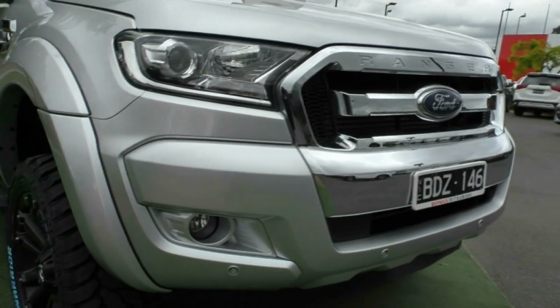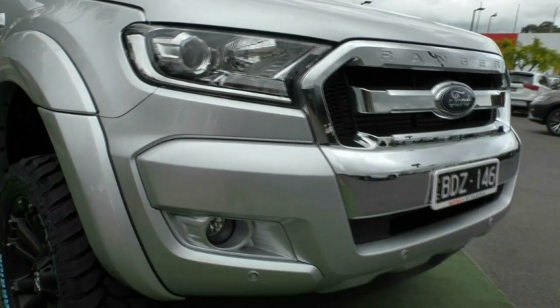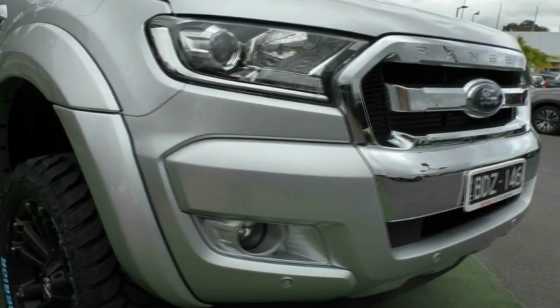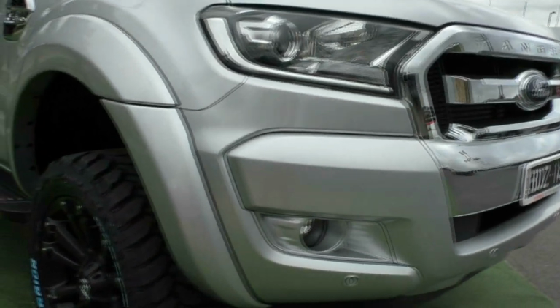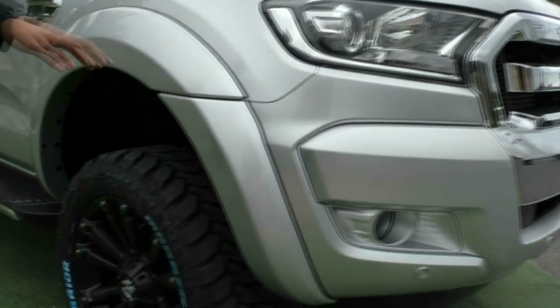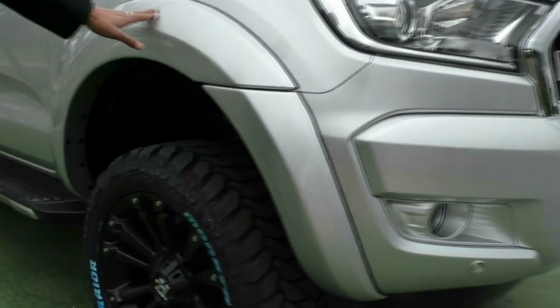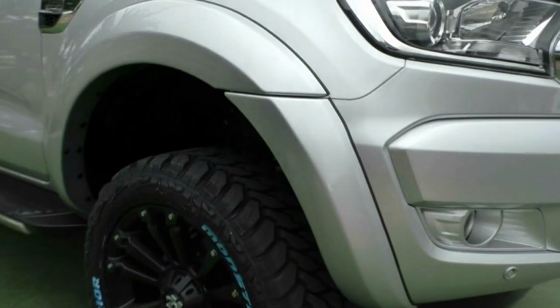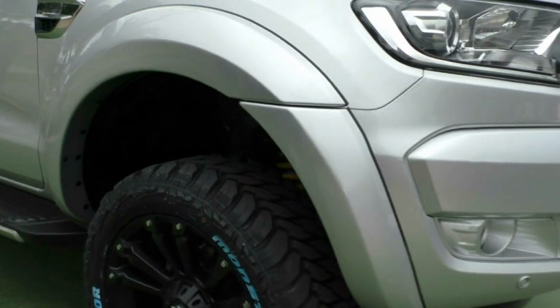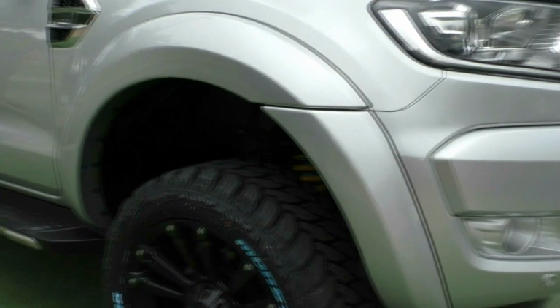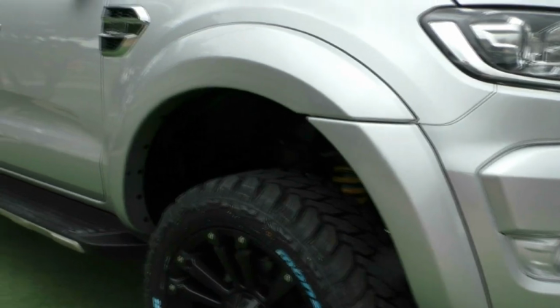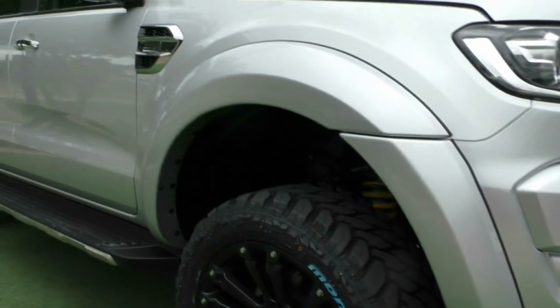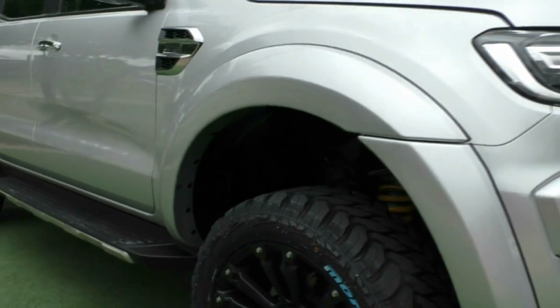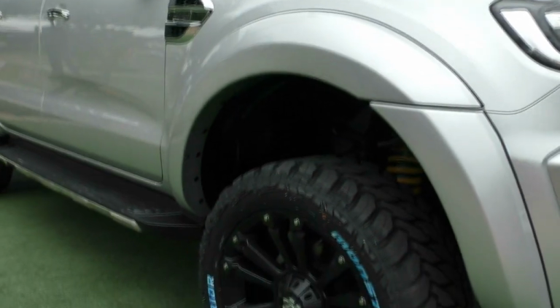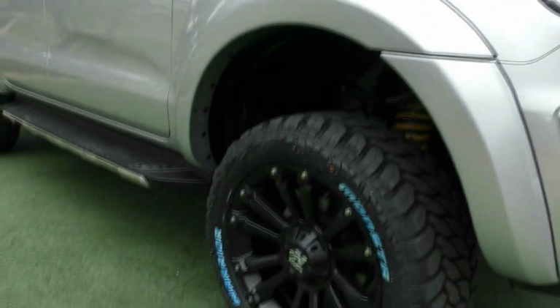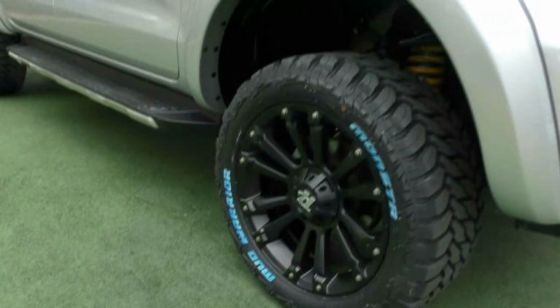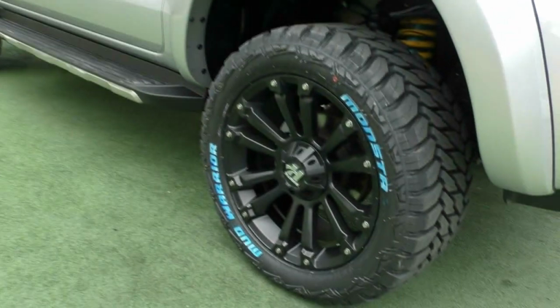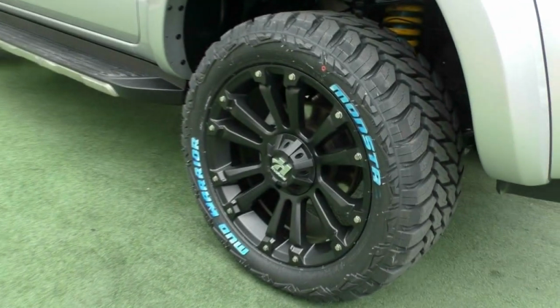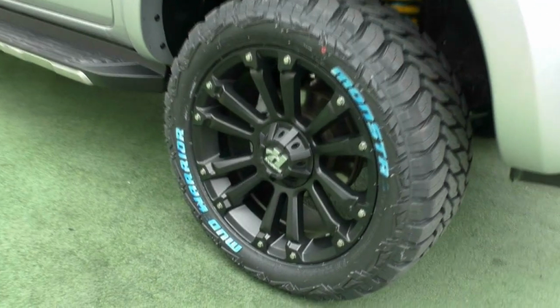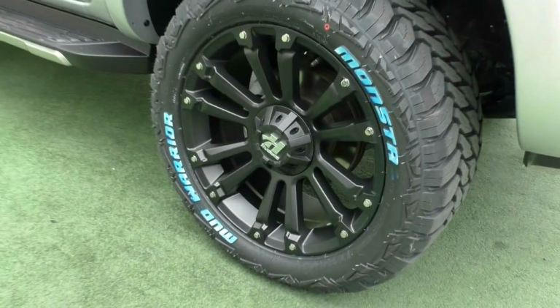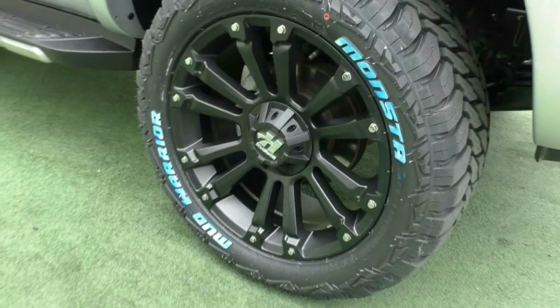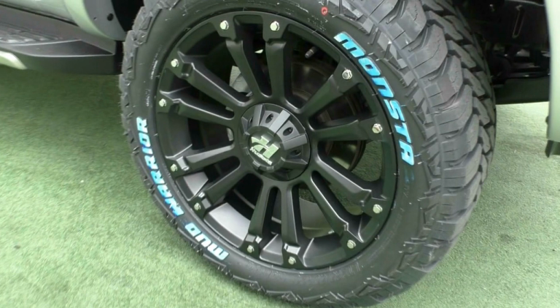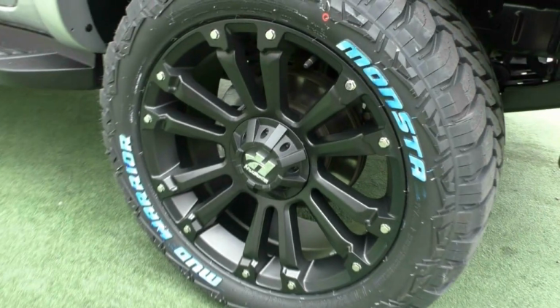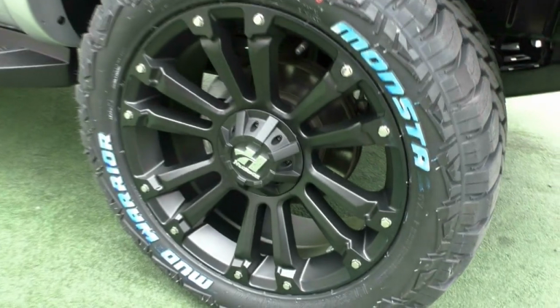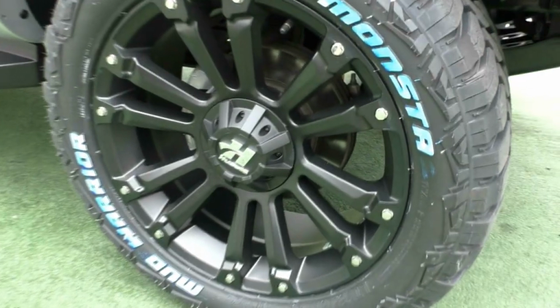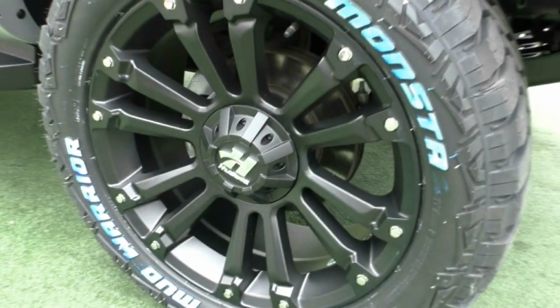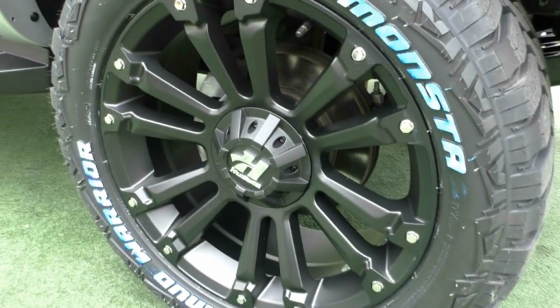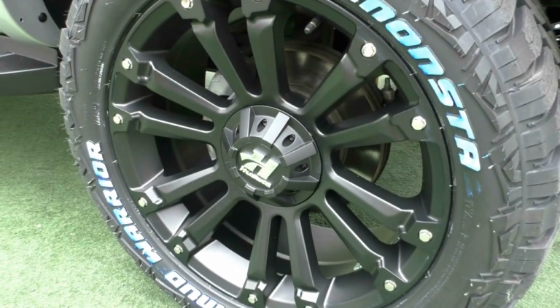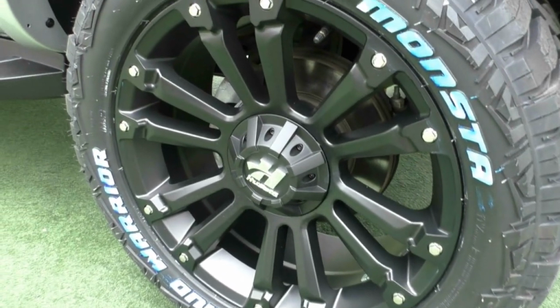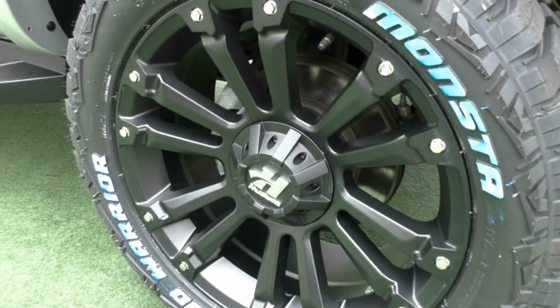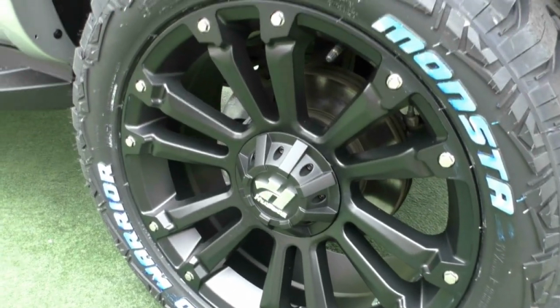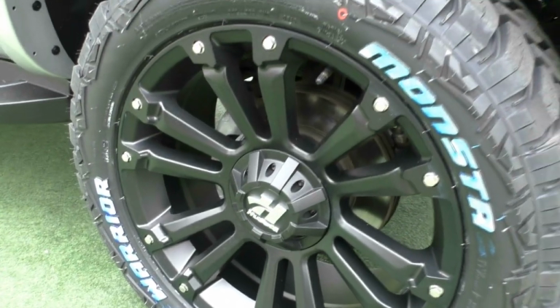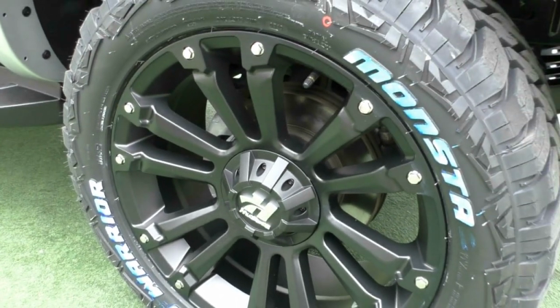Along the side here you can see we have got the colour-matched wheel arch flares. Down the bottom we've got those Hustler wheels all the way around the vehicle with those monster mud terrain tires. Really well set up and those wheels are in good condition.